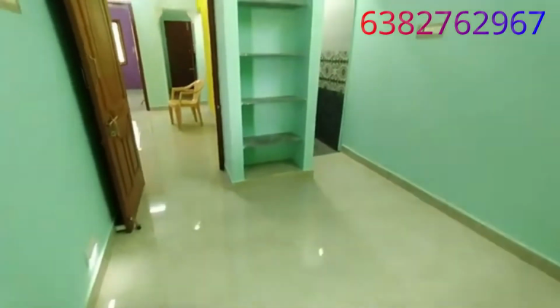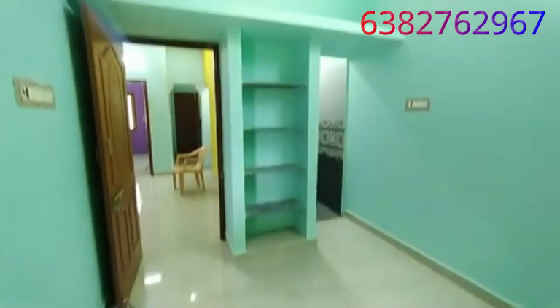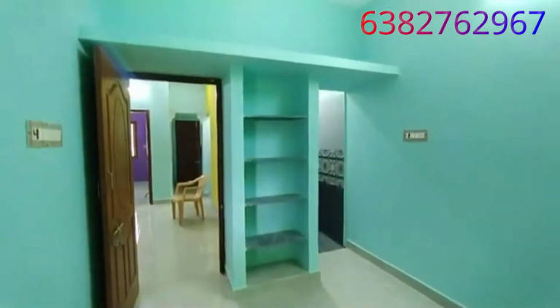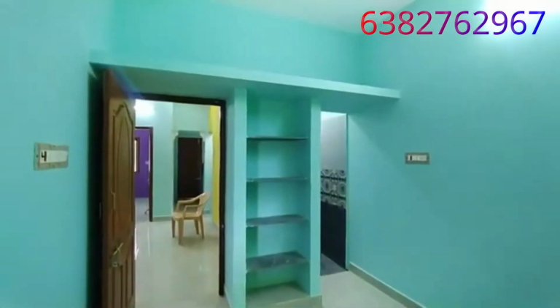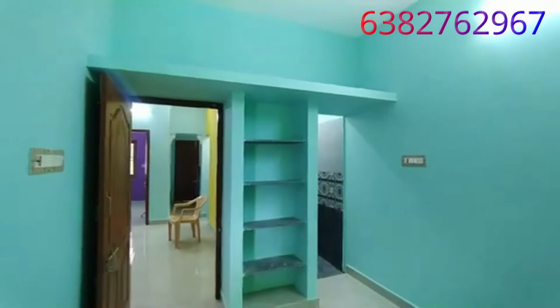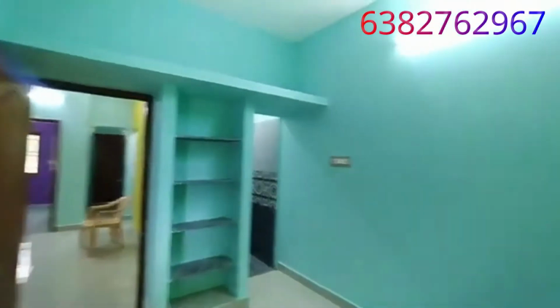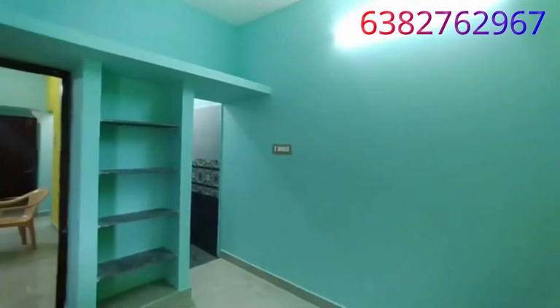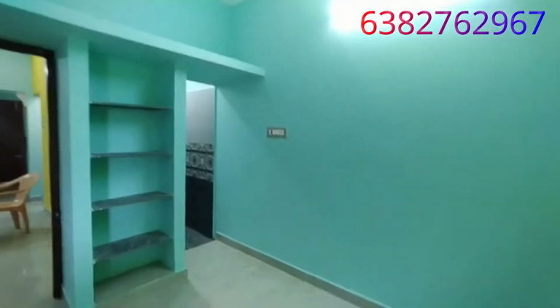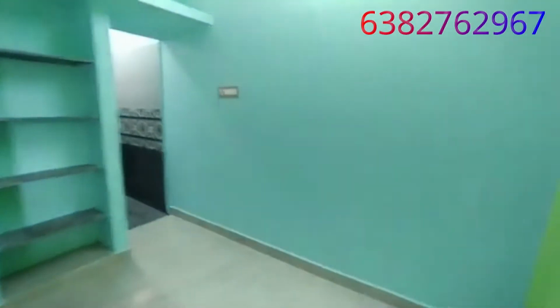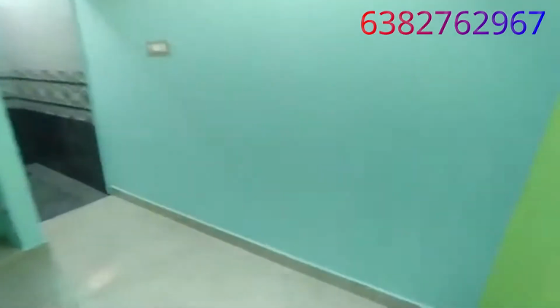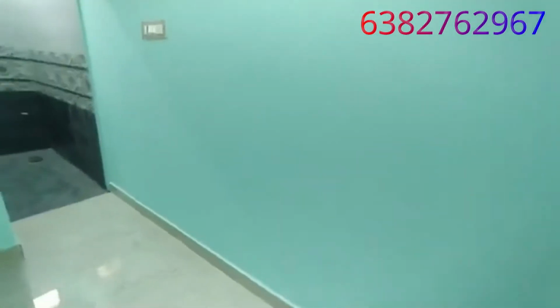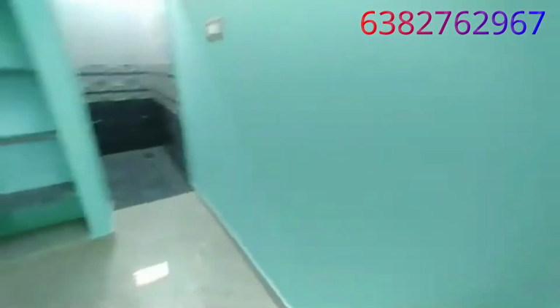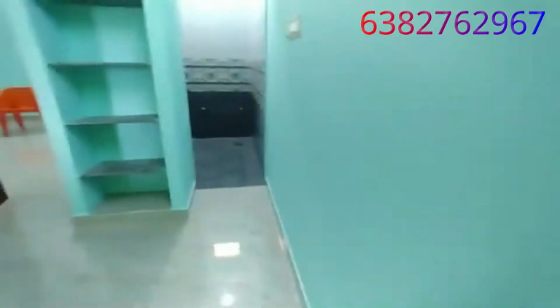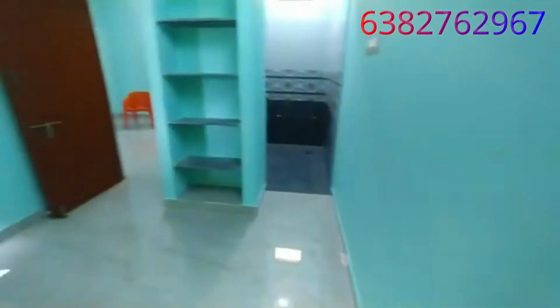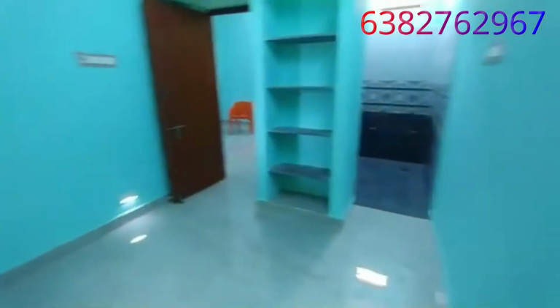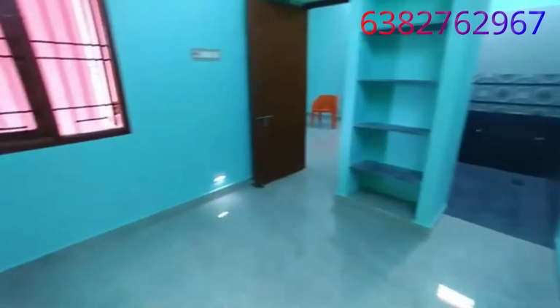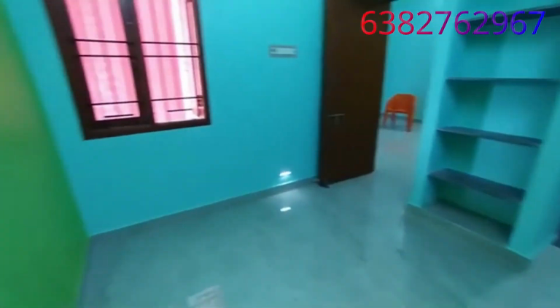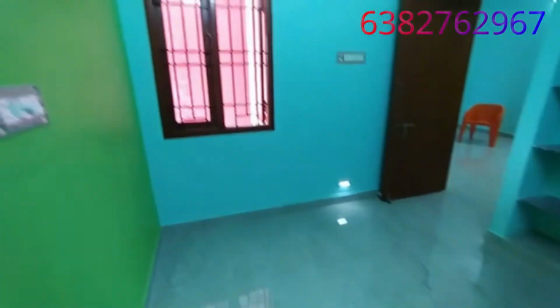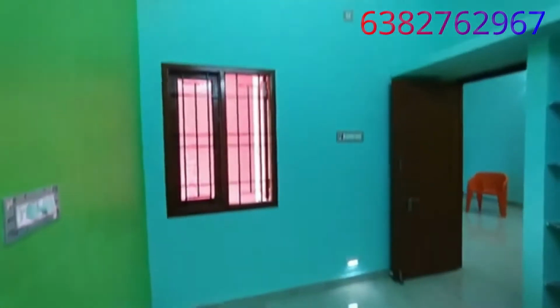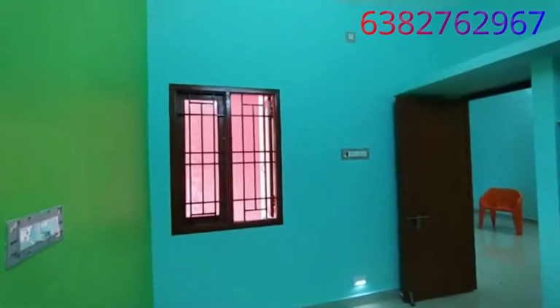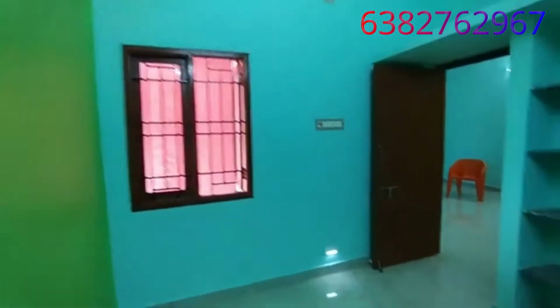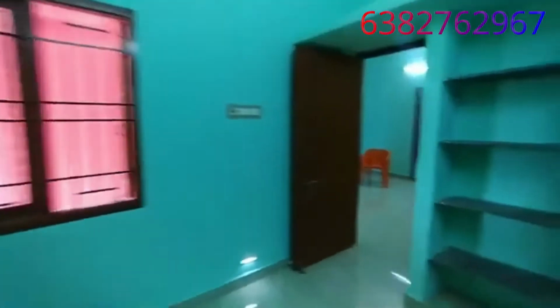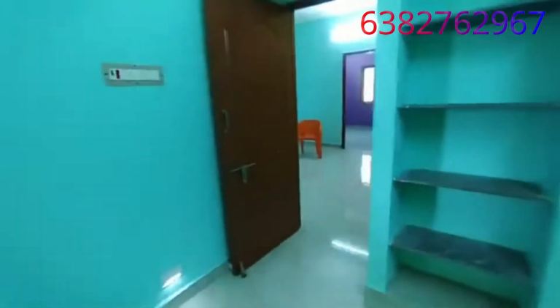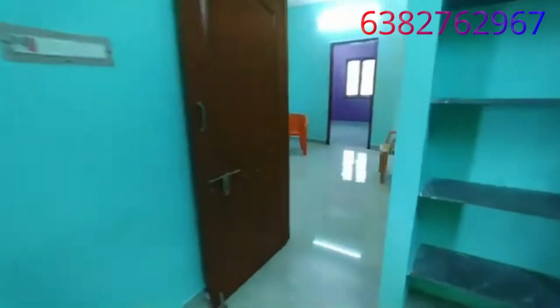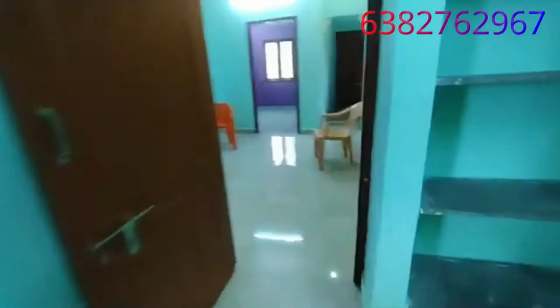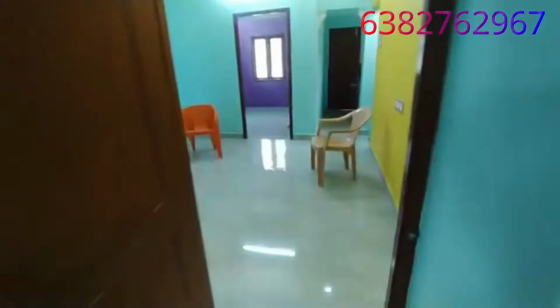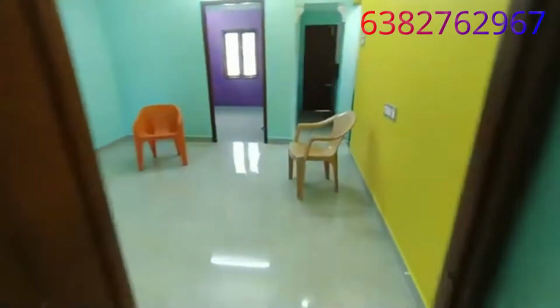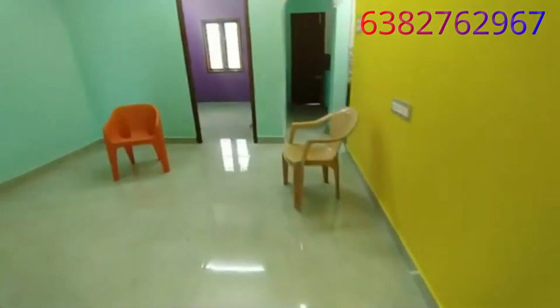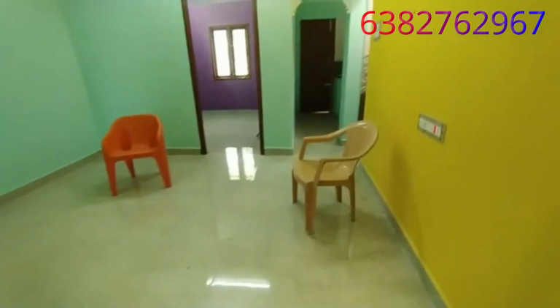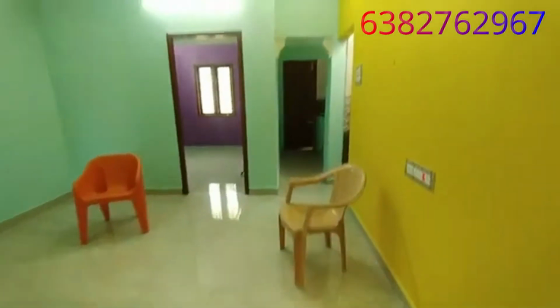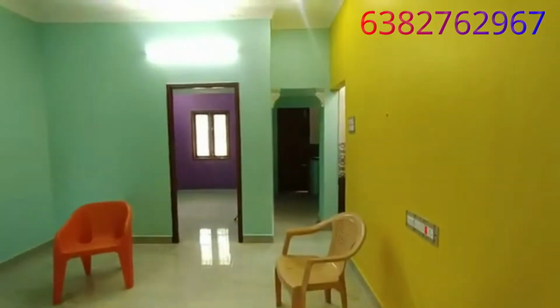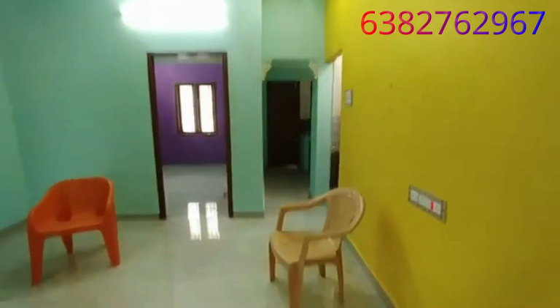In the bedroom, there is a built-in cell area. This is a western toilet. This is a common toilet. This is the hall area.